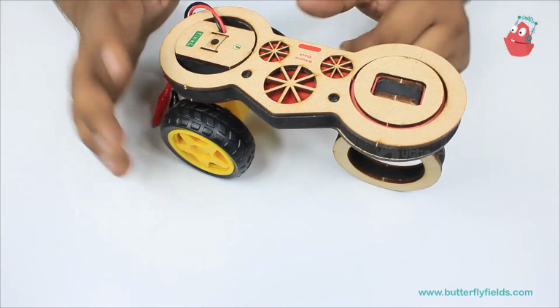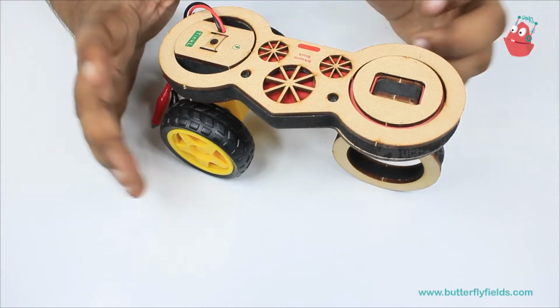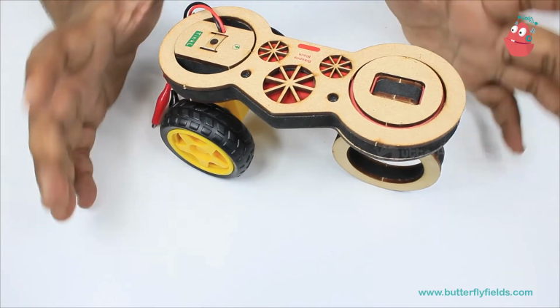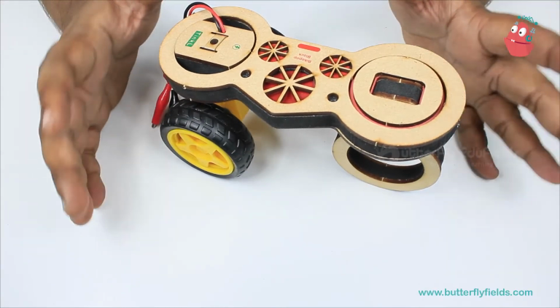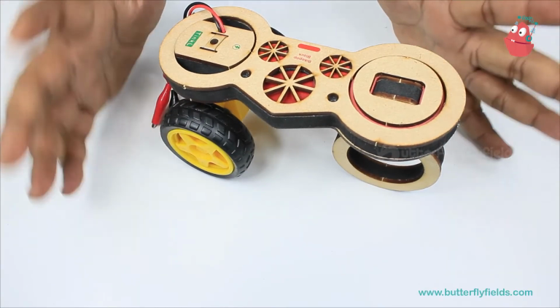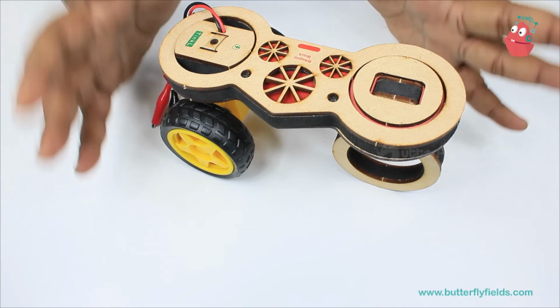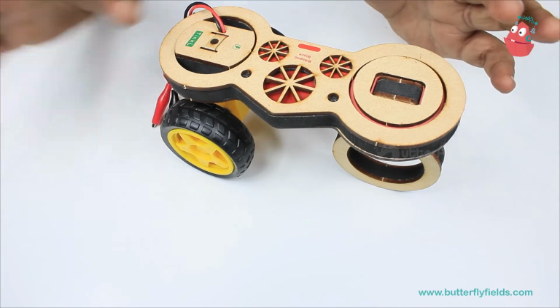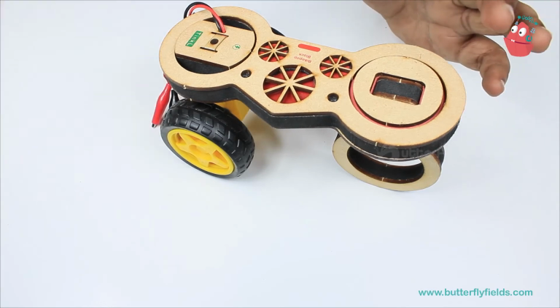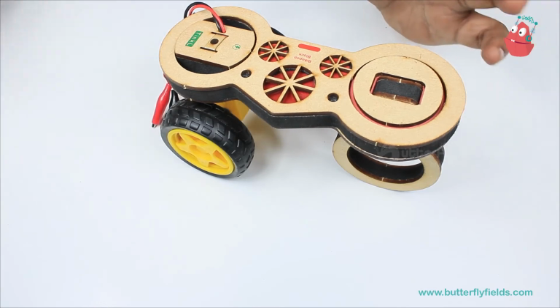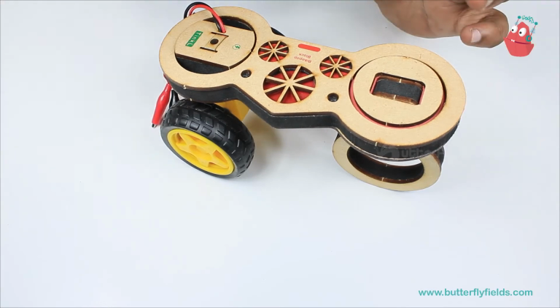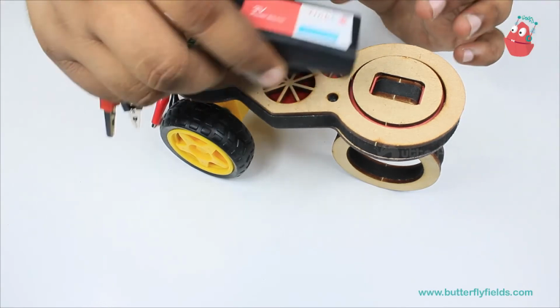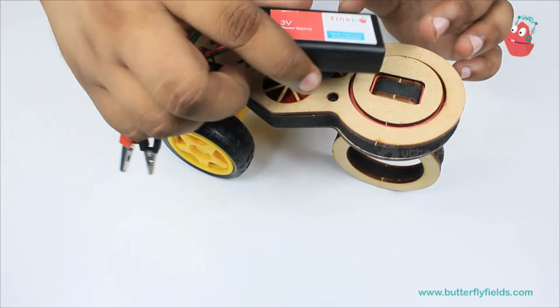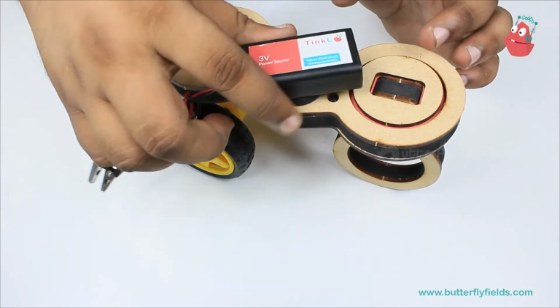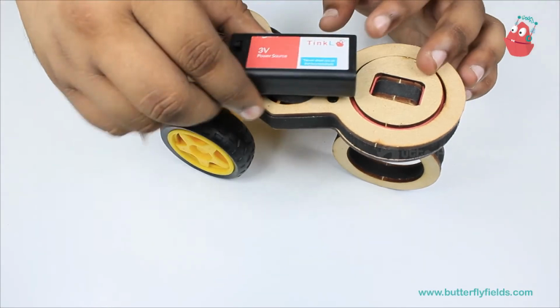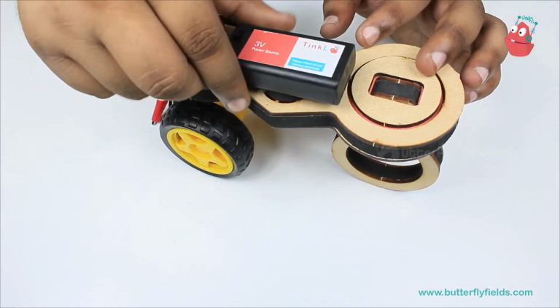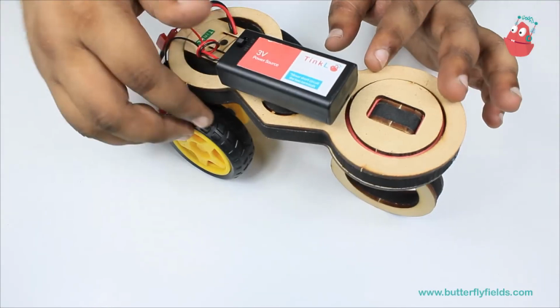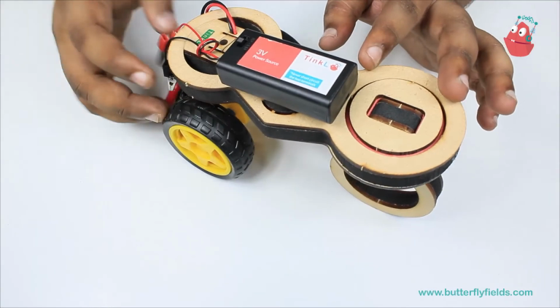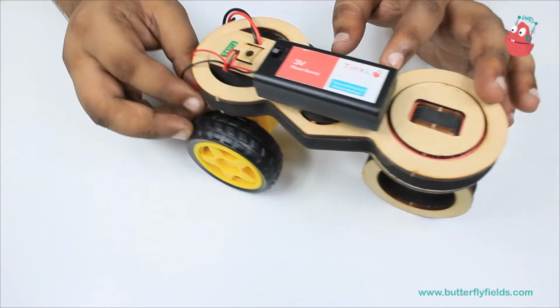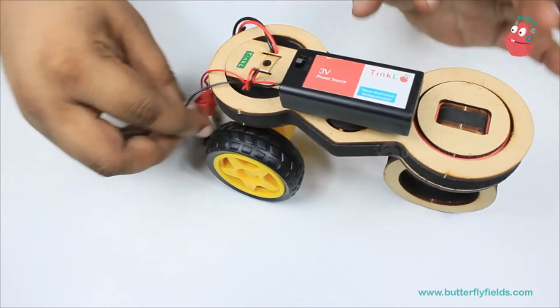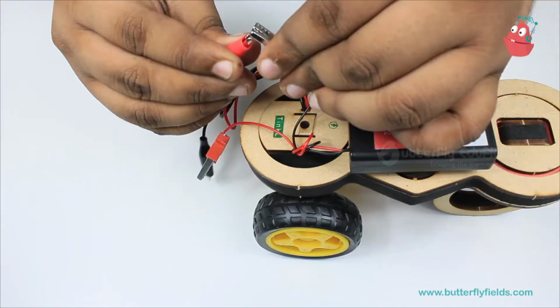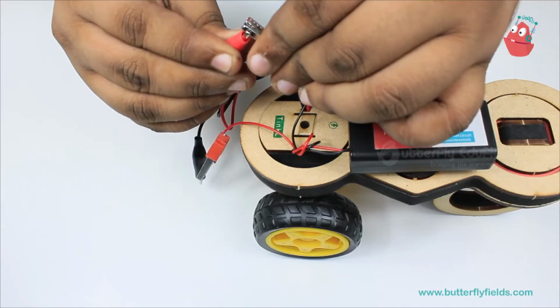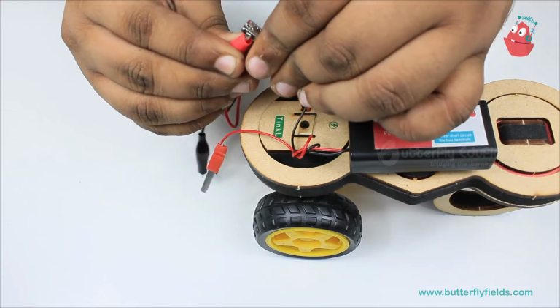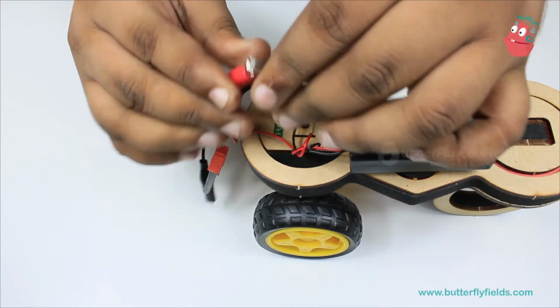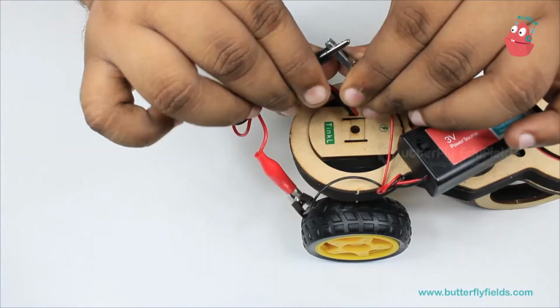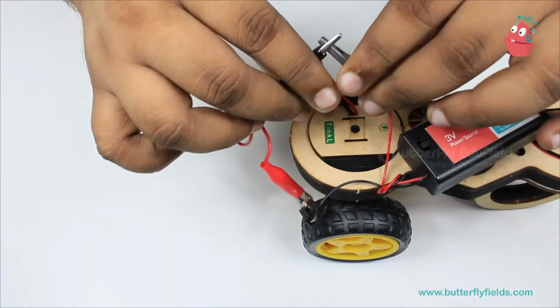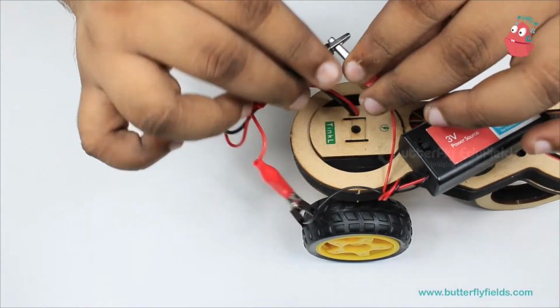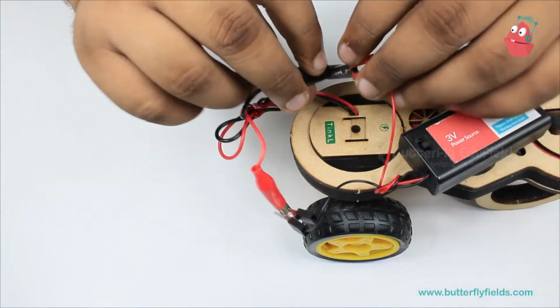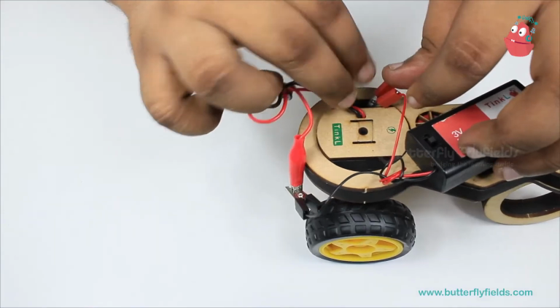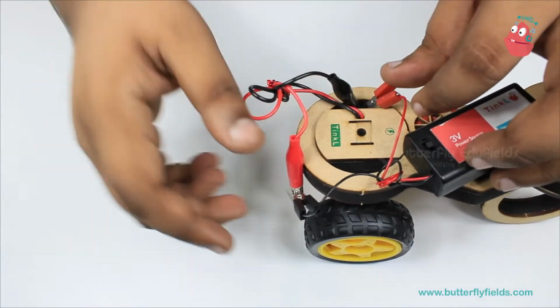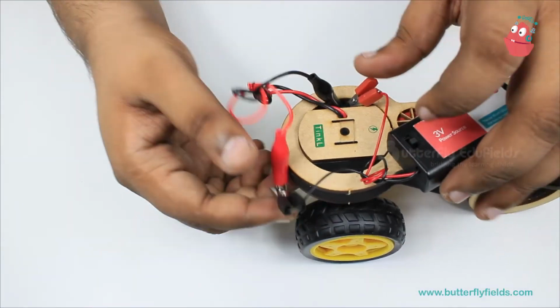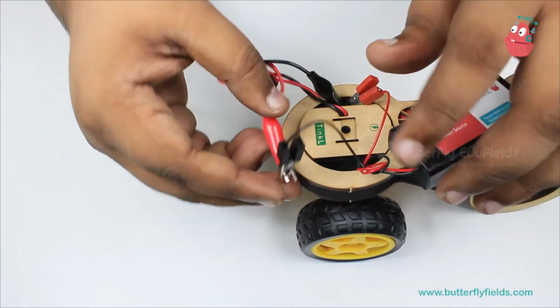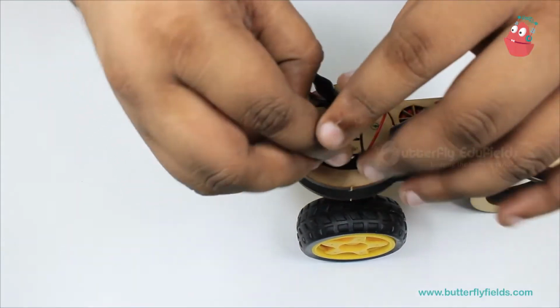Now we are going to connect the battery, that is the power source. We can fix this here.